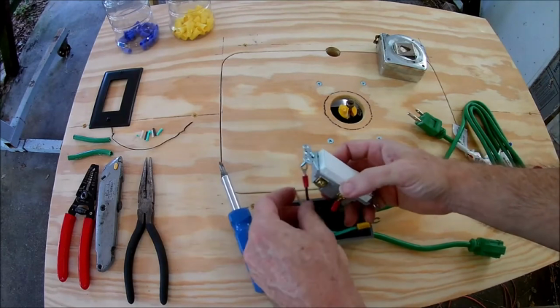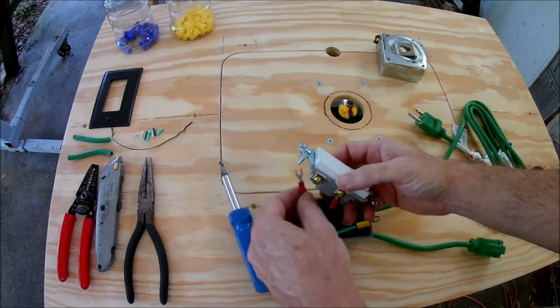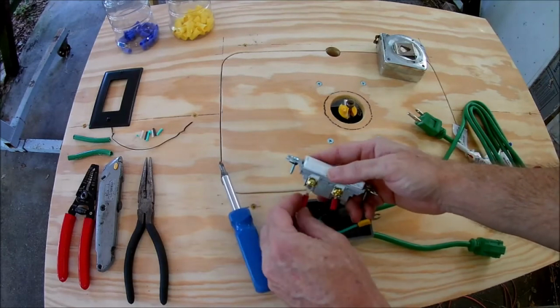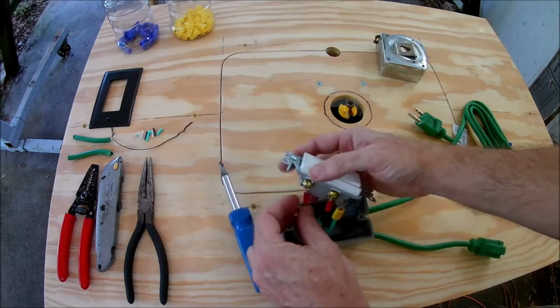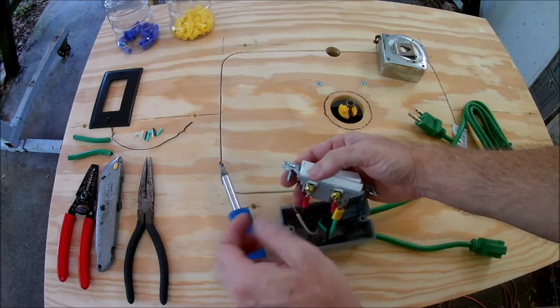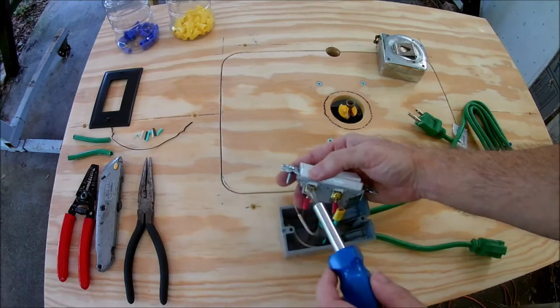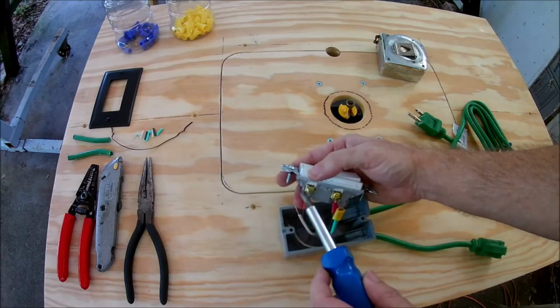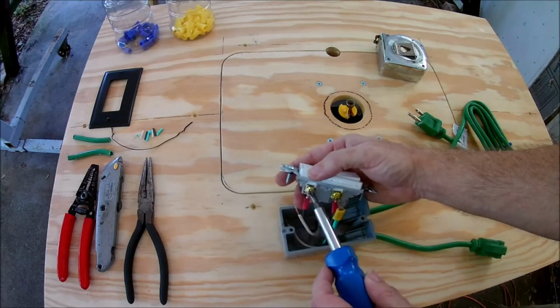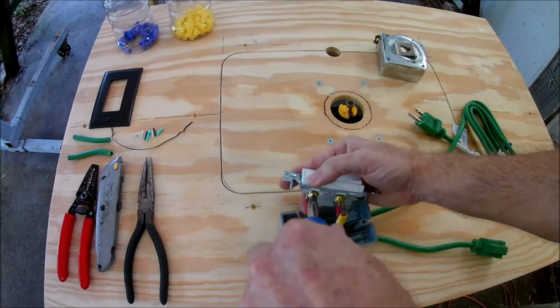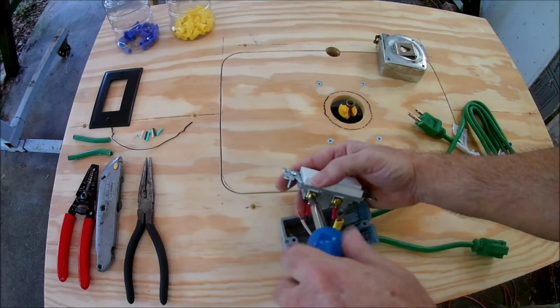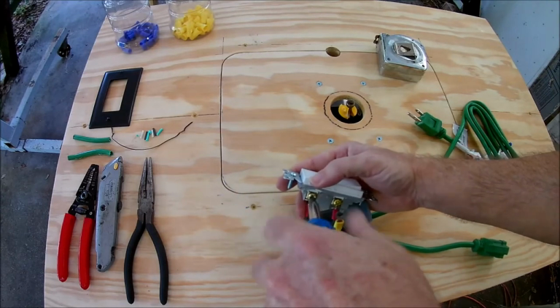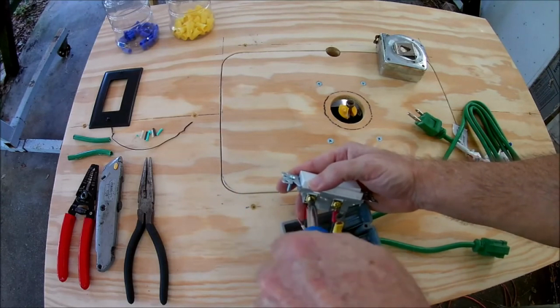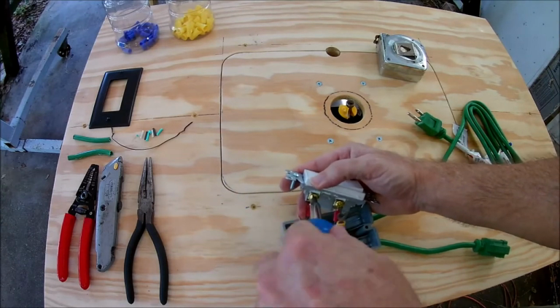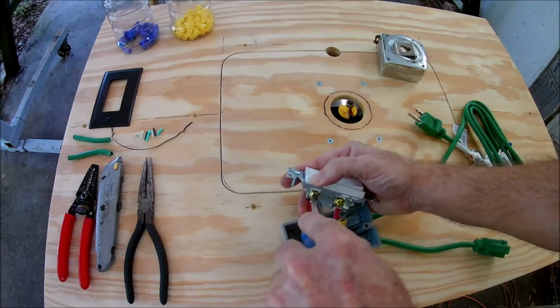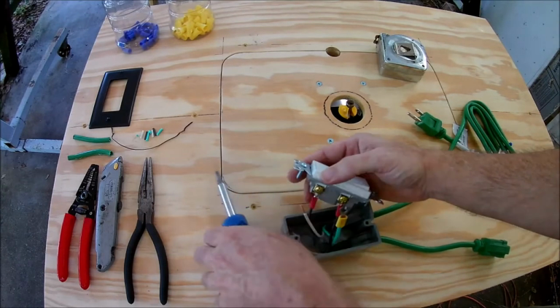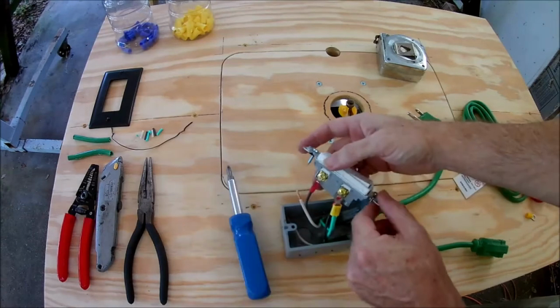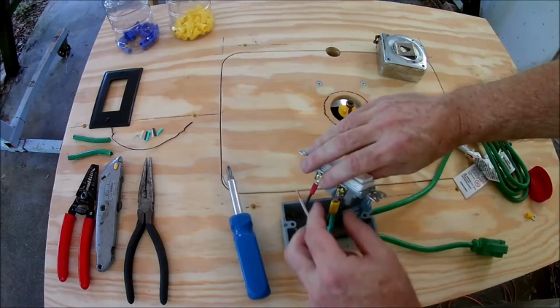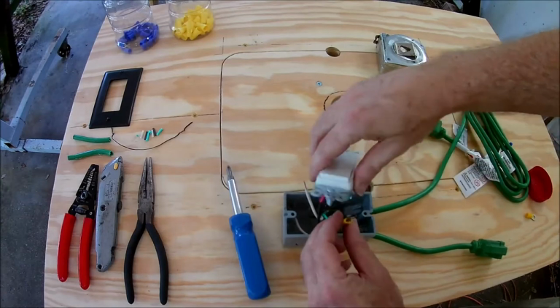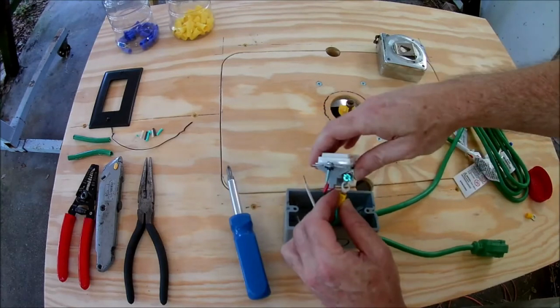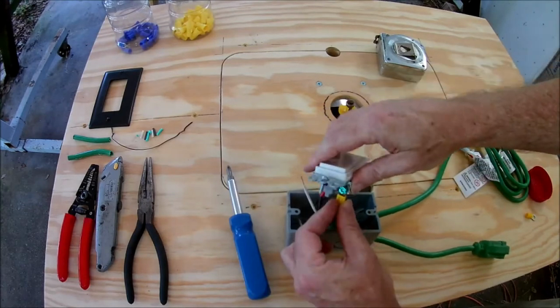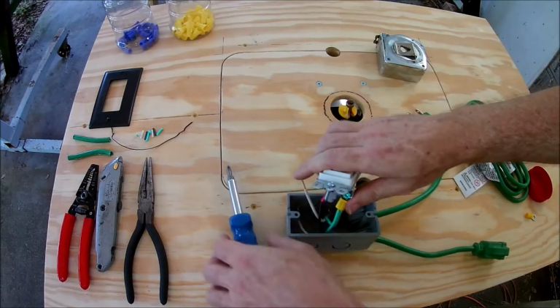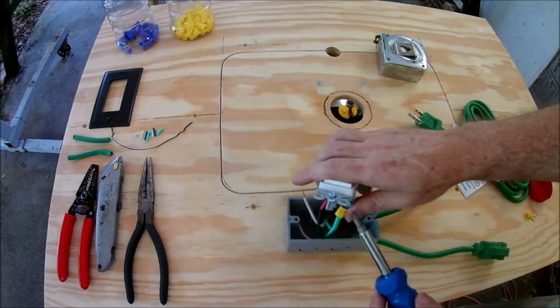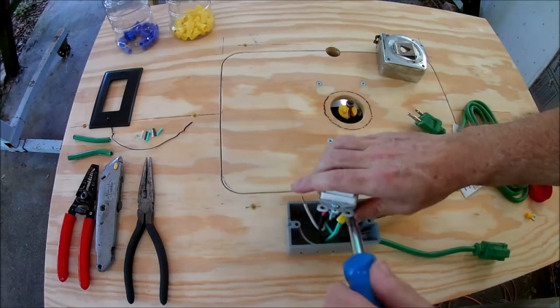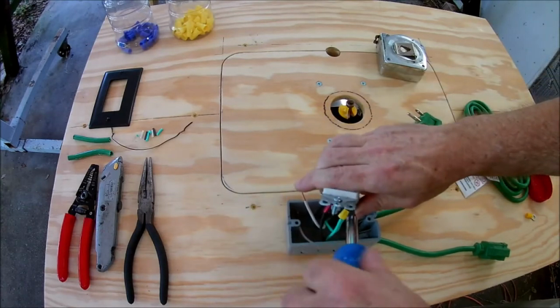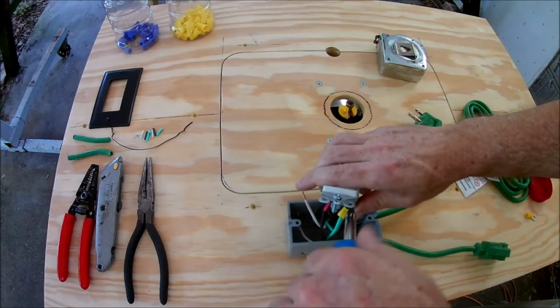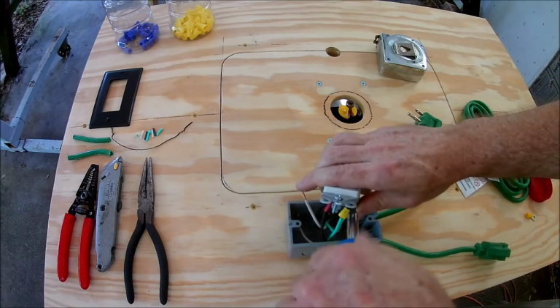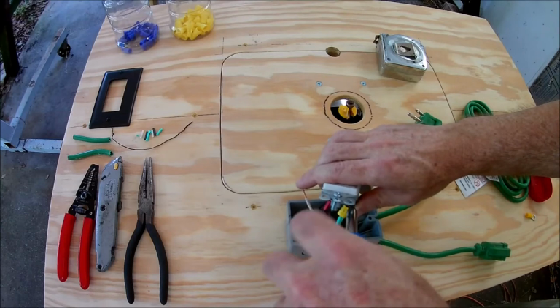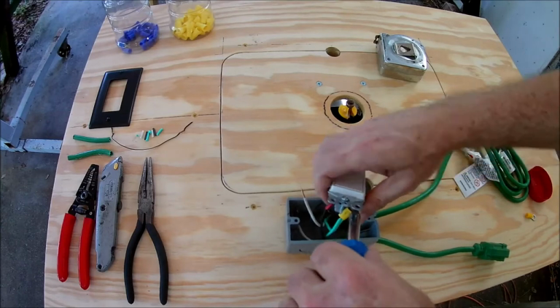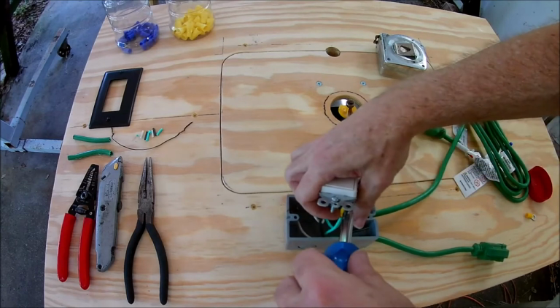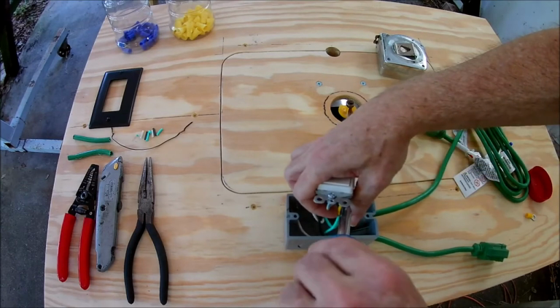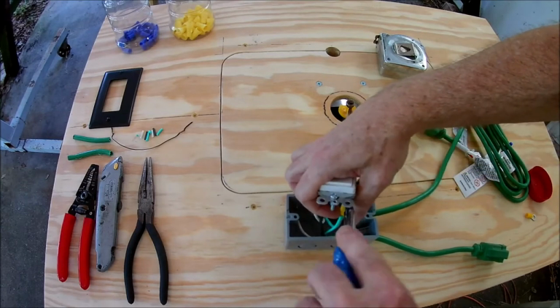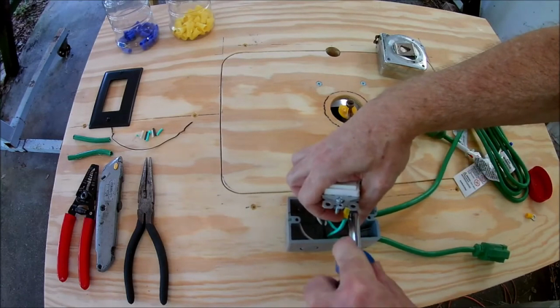If you try to connect stranded wire directly to the switch, you may have difficulty getting a good connection. The black wires connect to the top and bottom terminals on the switch, the two green wires connect to the ground terminal, and the two white wires are connected to each other.